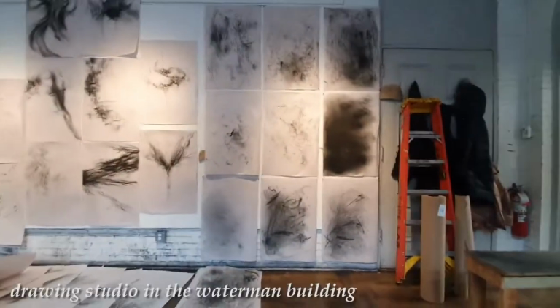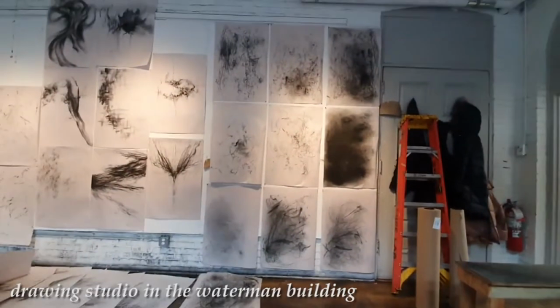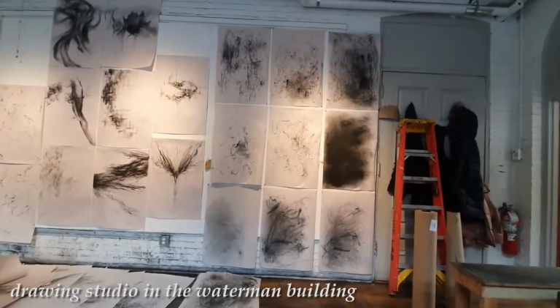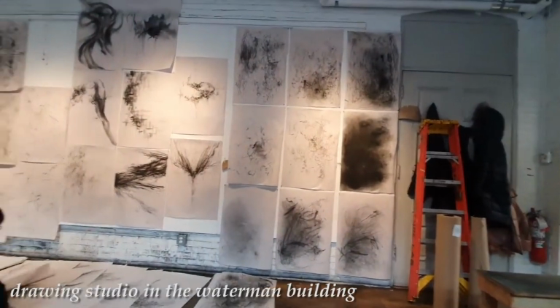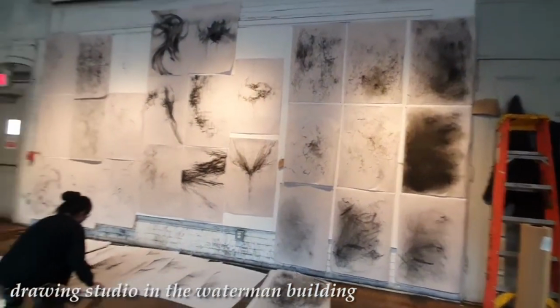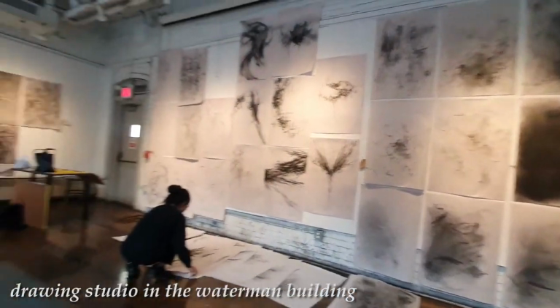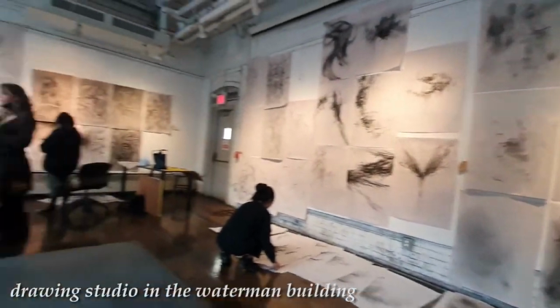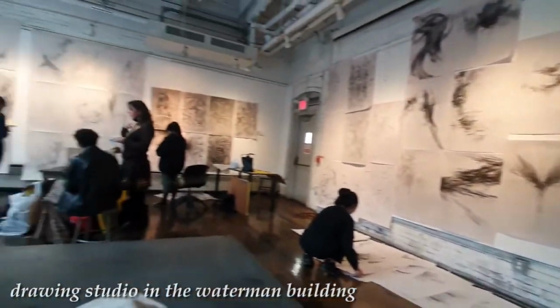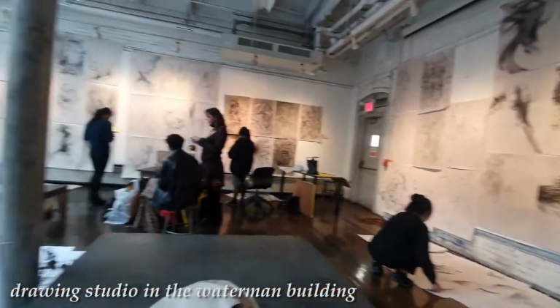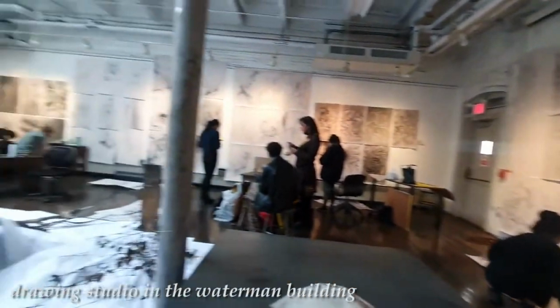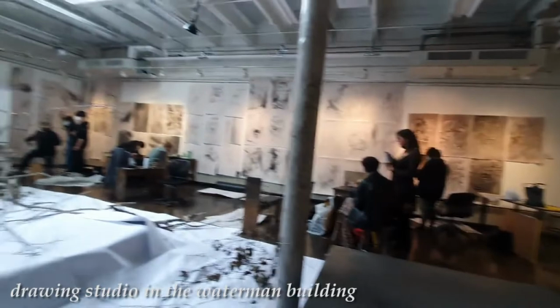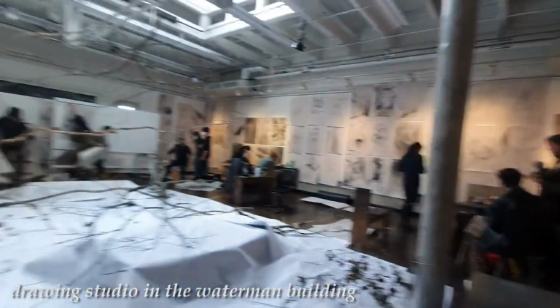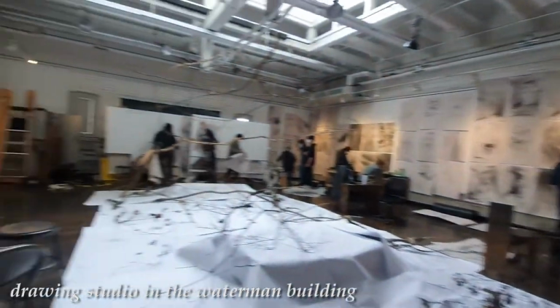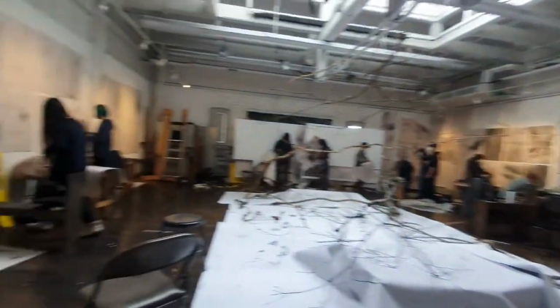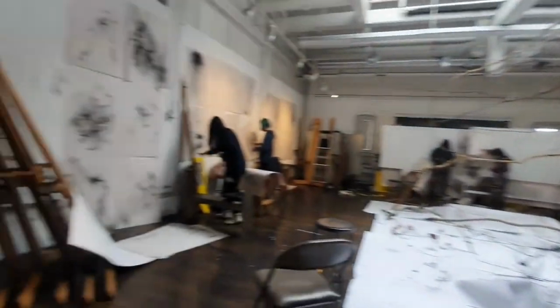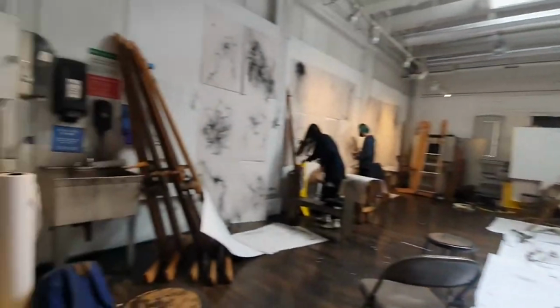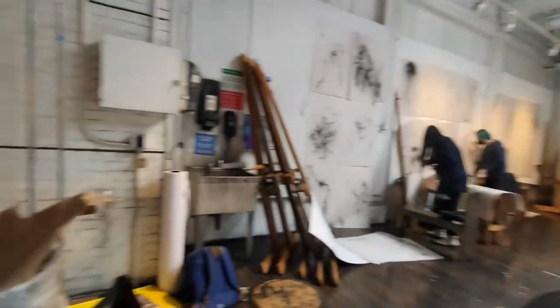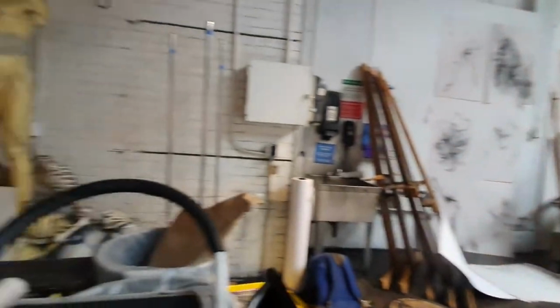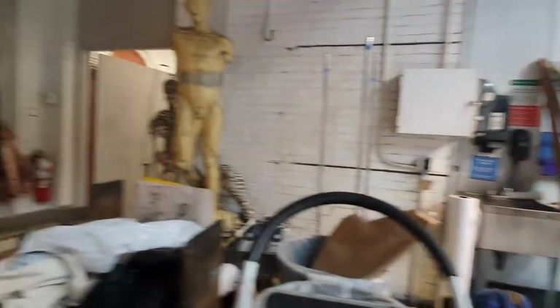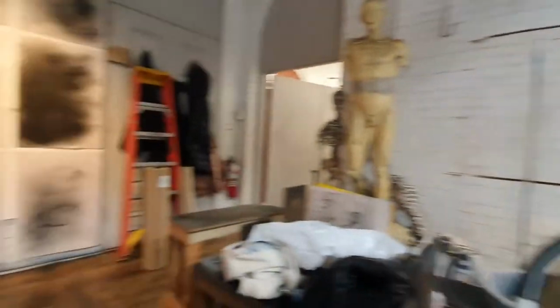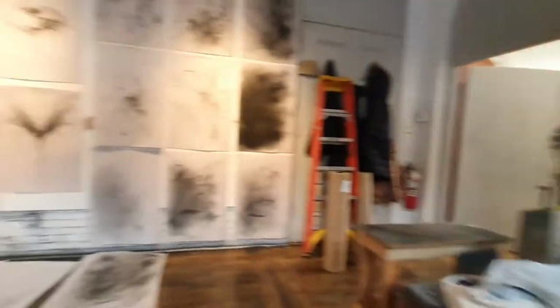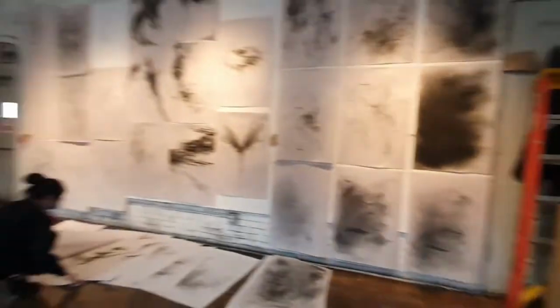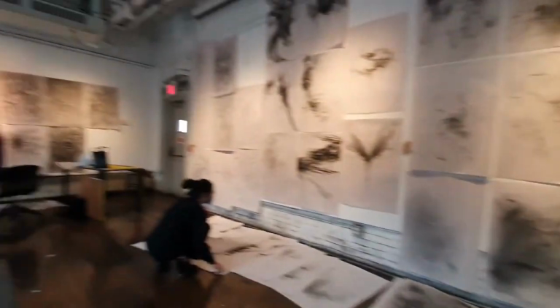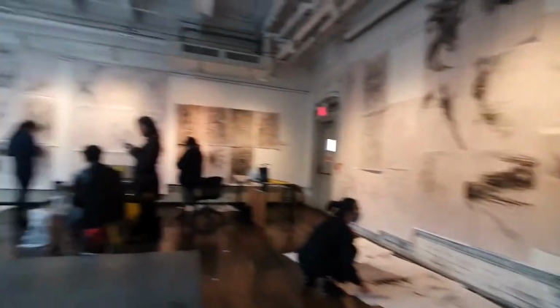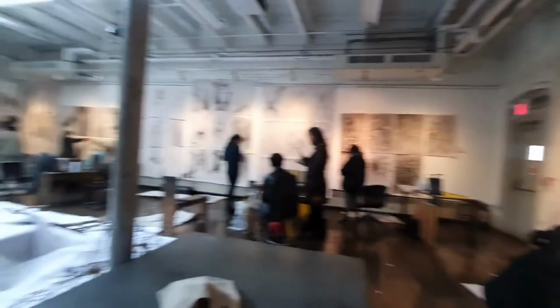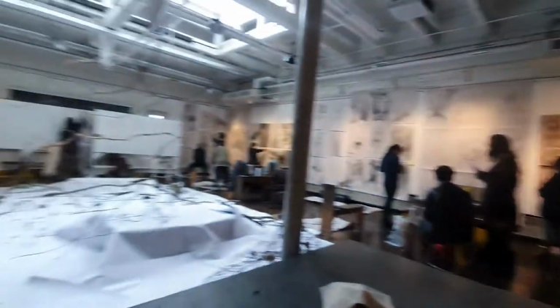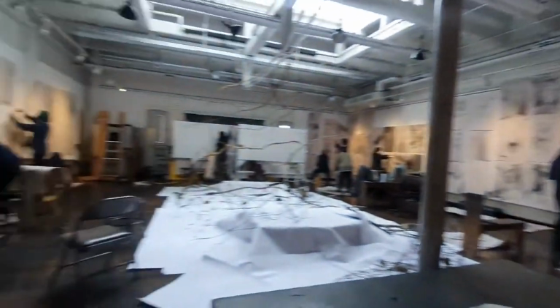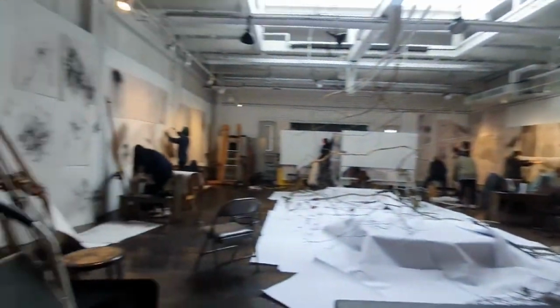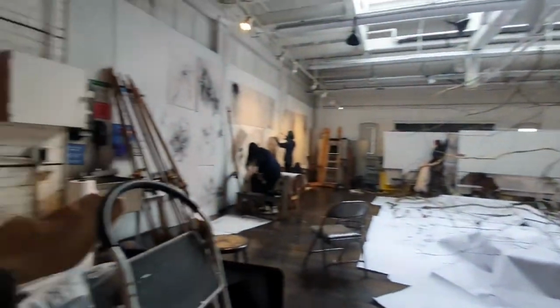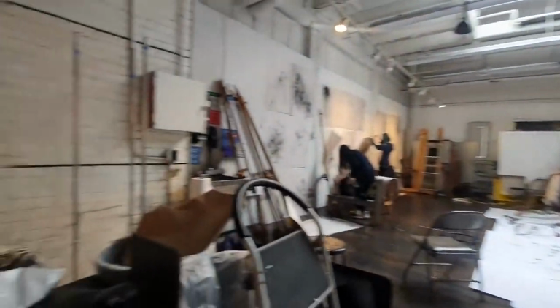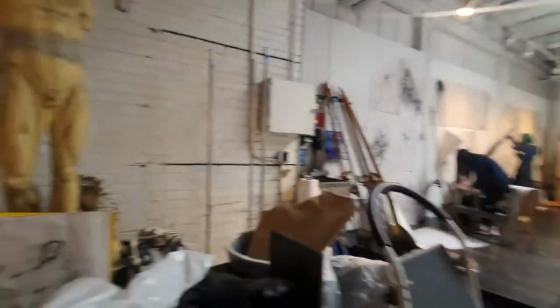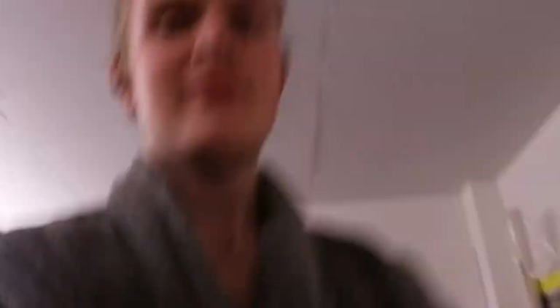Drawing was by far the most intensive class this semester, with our homework each week being to do 12 massive charcoal drawings on huge newsprint. It was a lot.